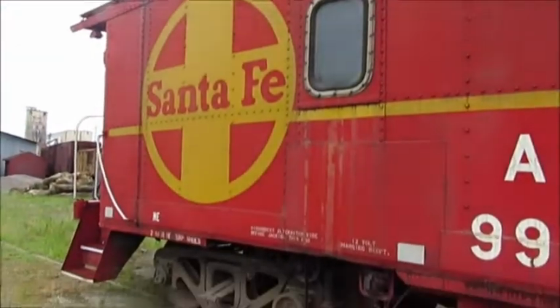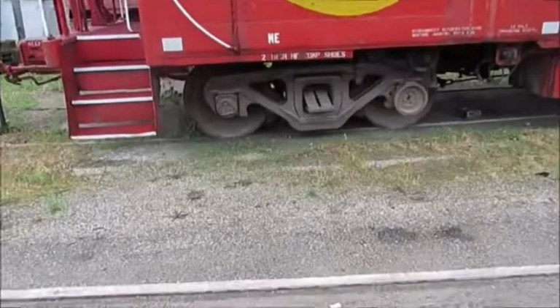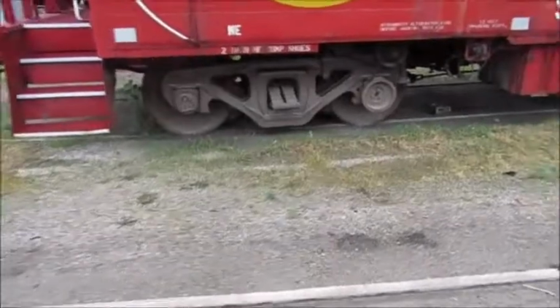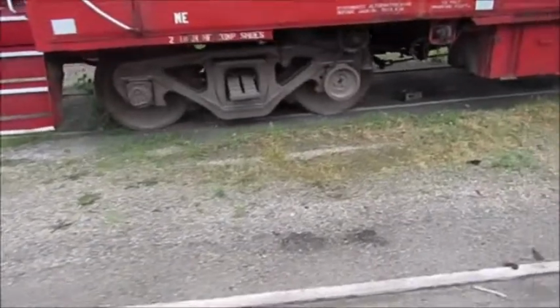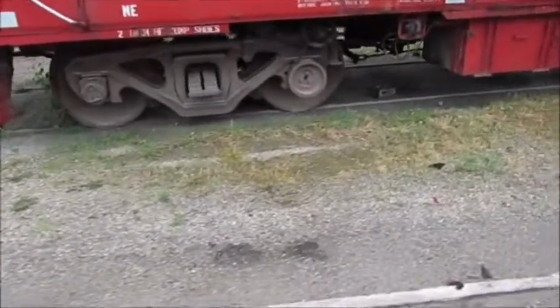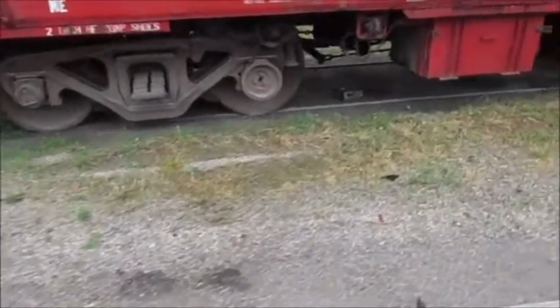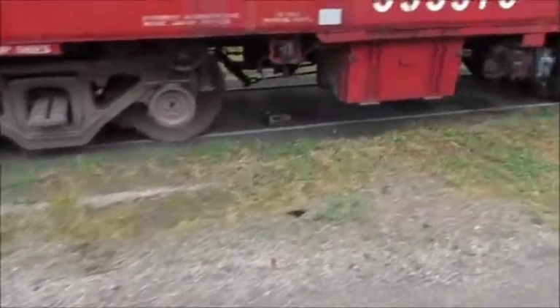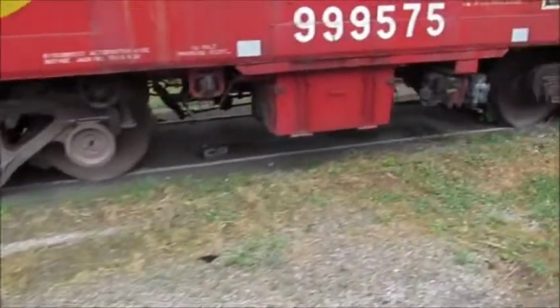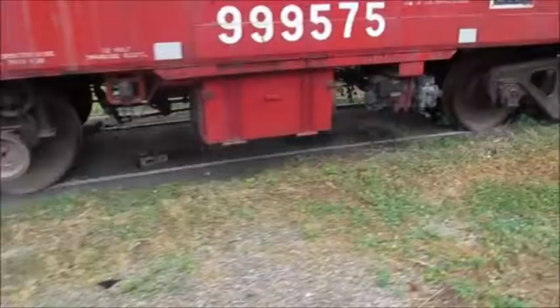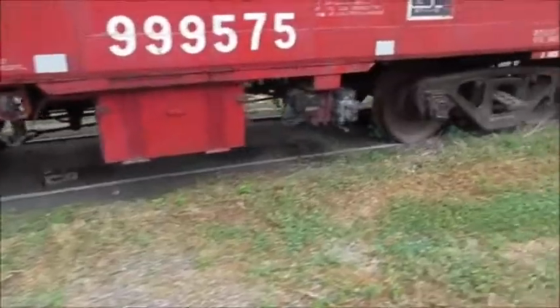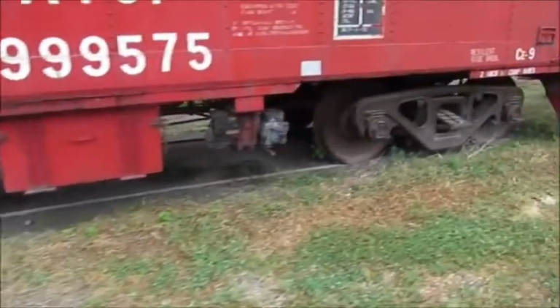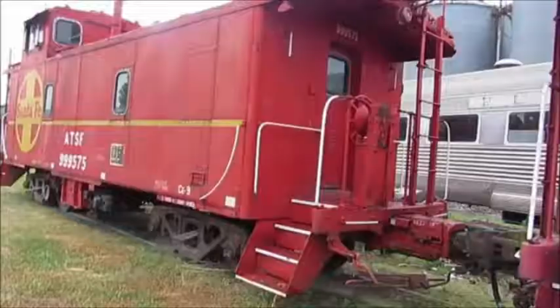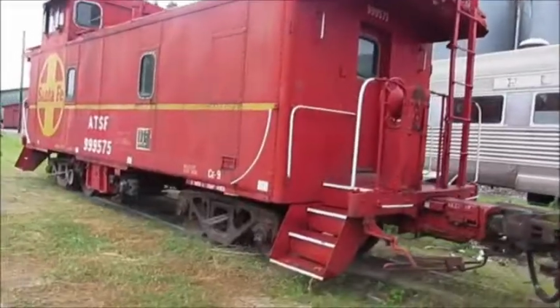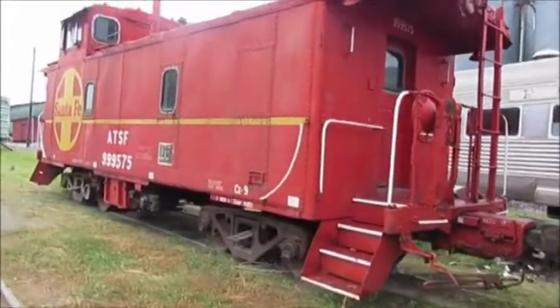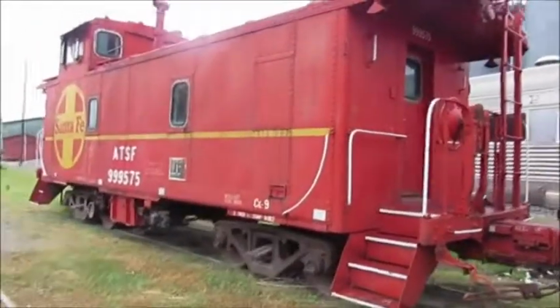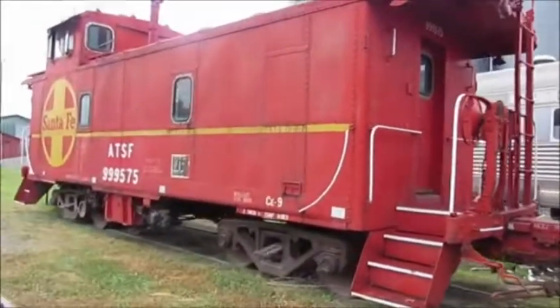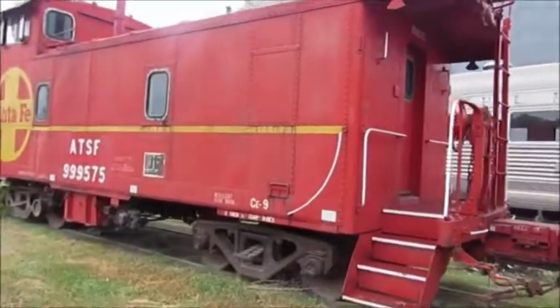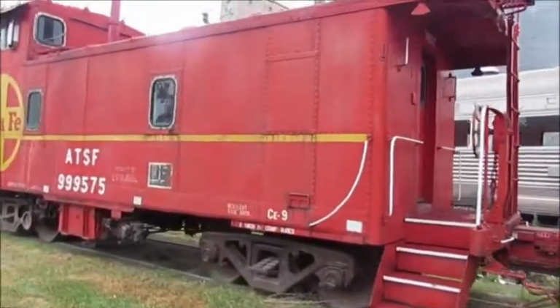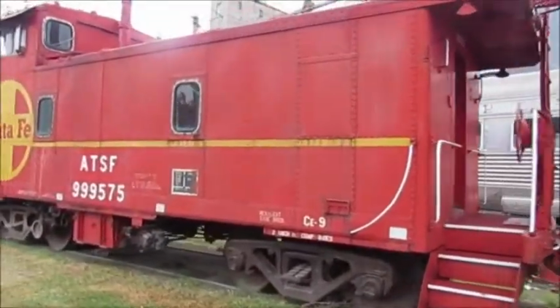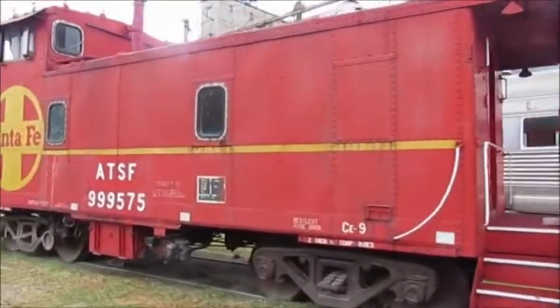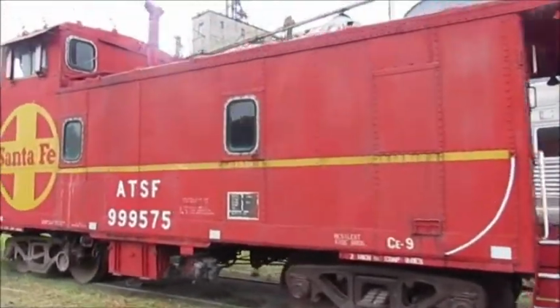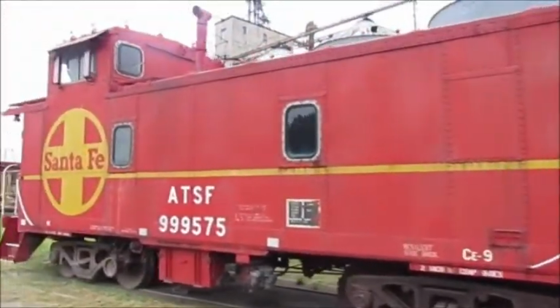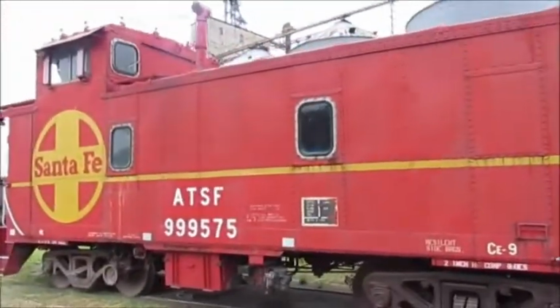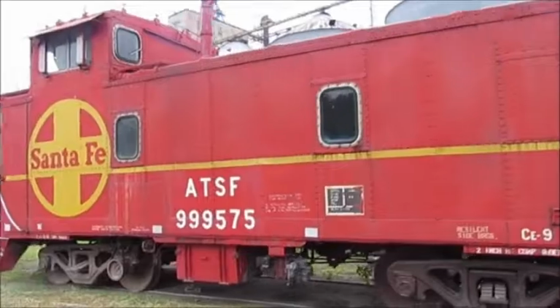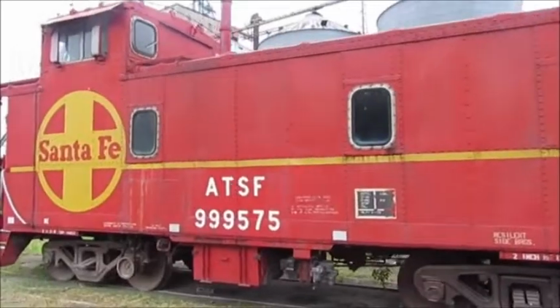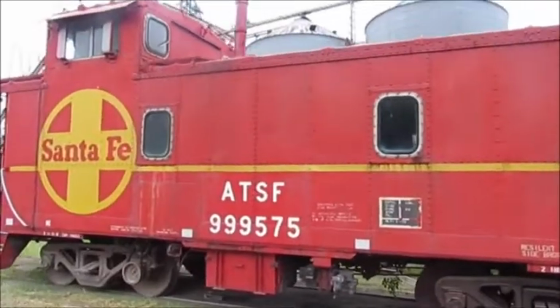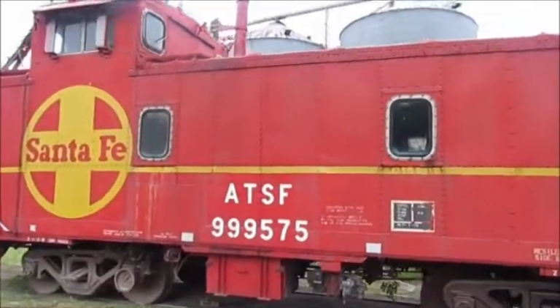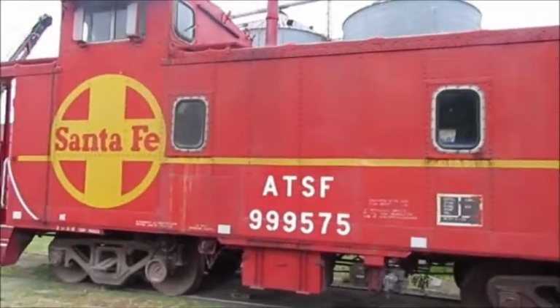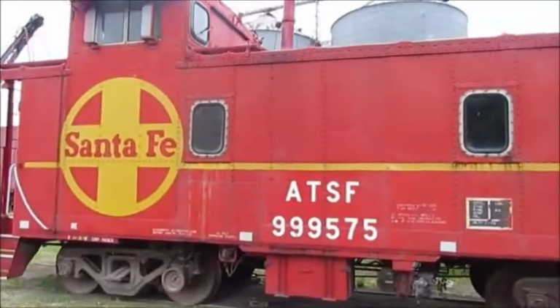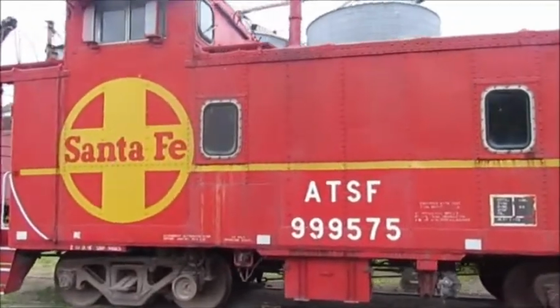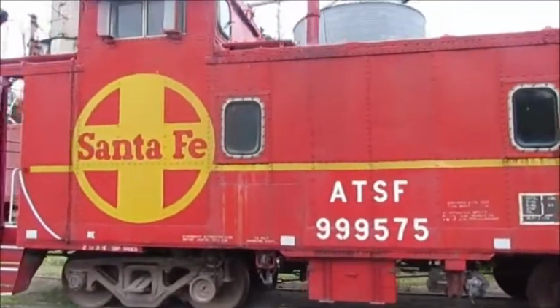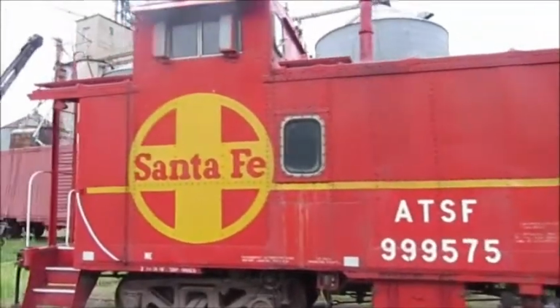Atchison Topeka and Santa Fe 999 575 was retired and then came to be part of the Atchison County Historical Society in Atchison, Kansas, where it is today.